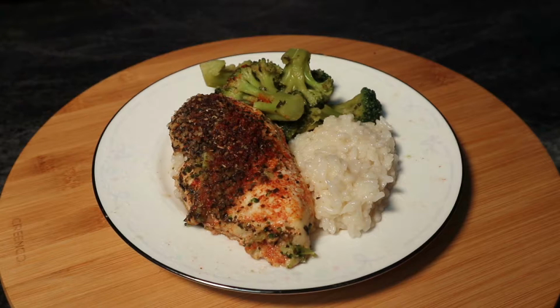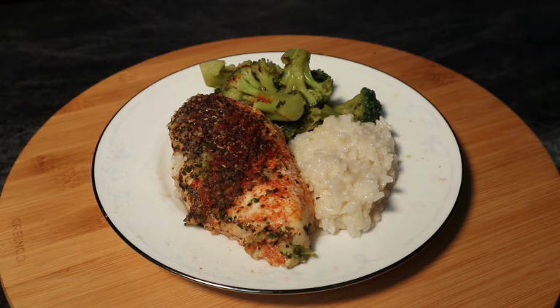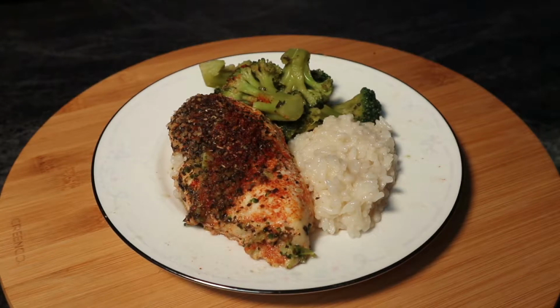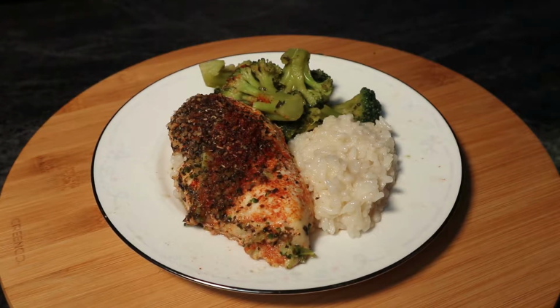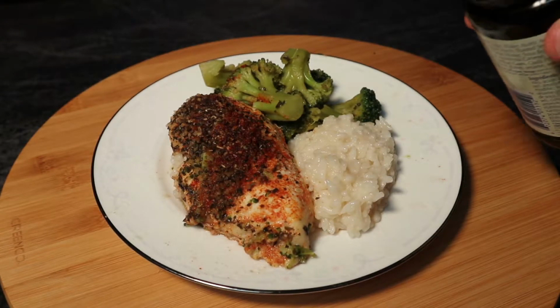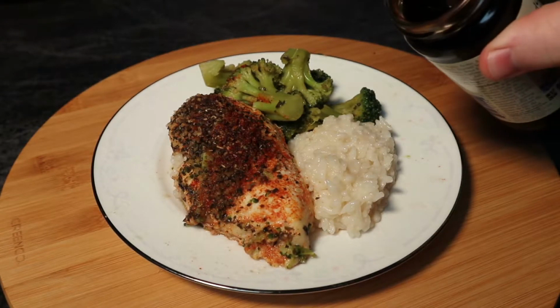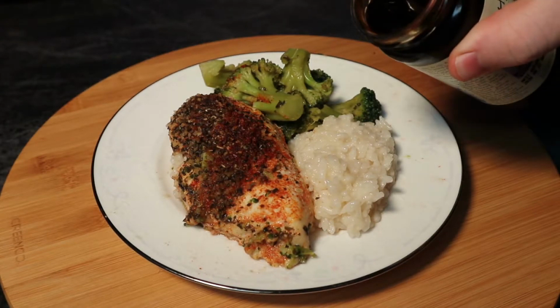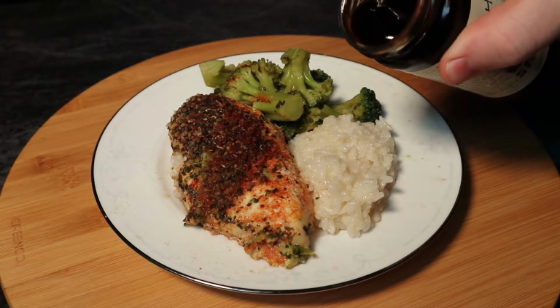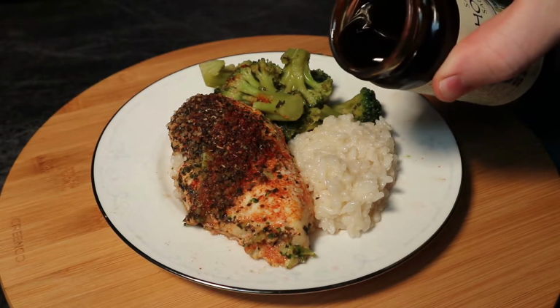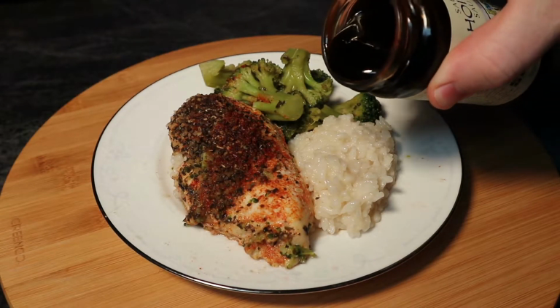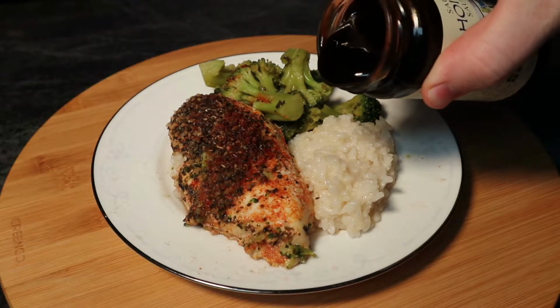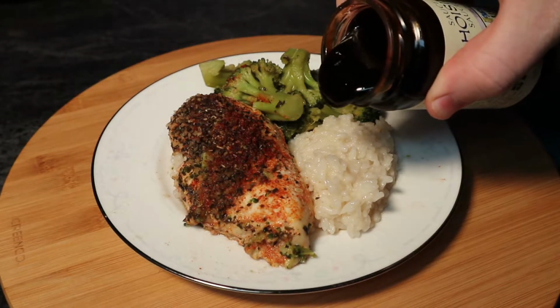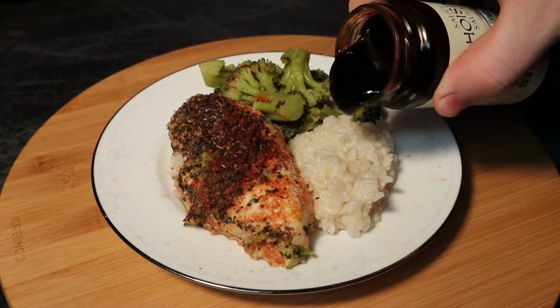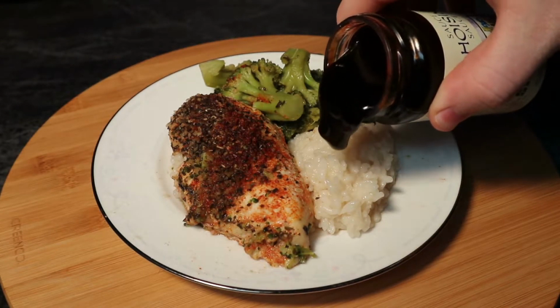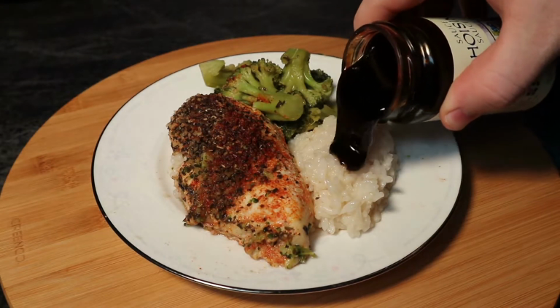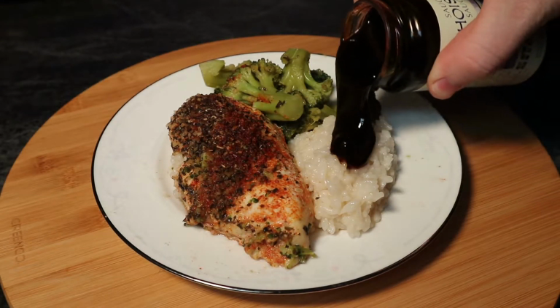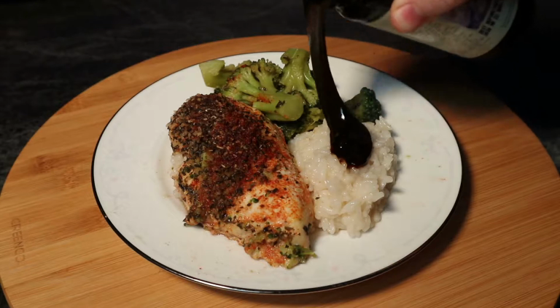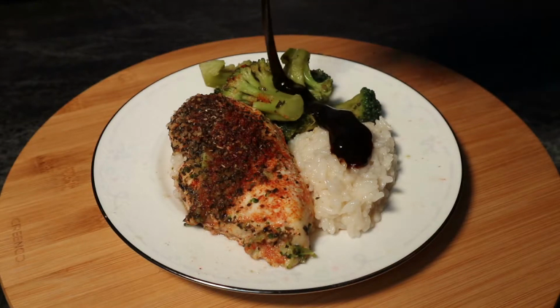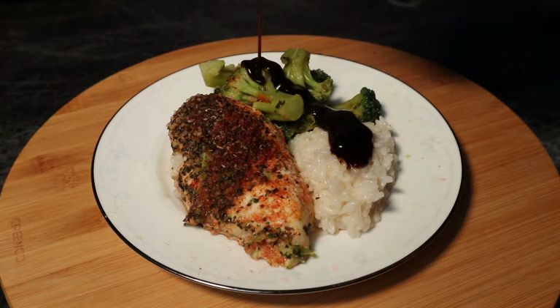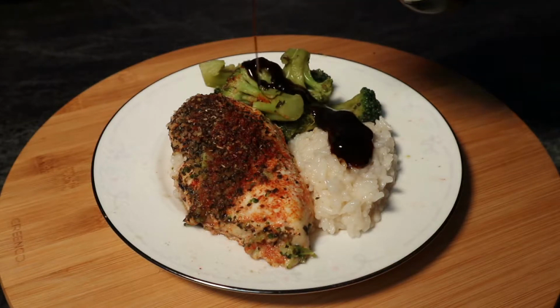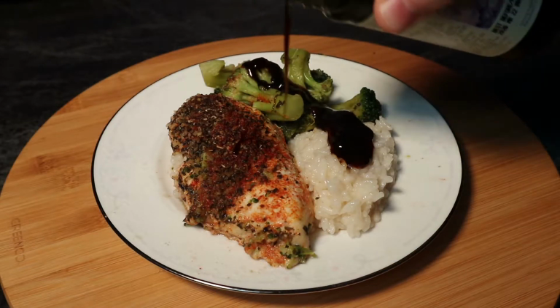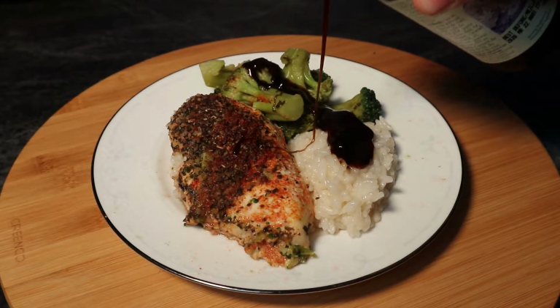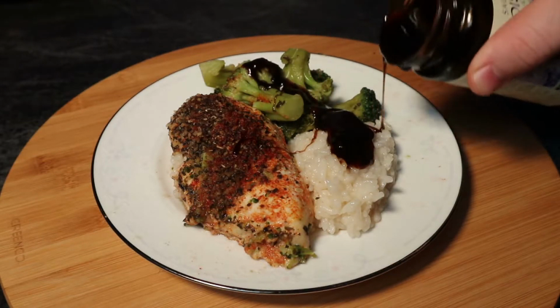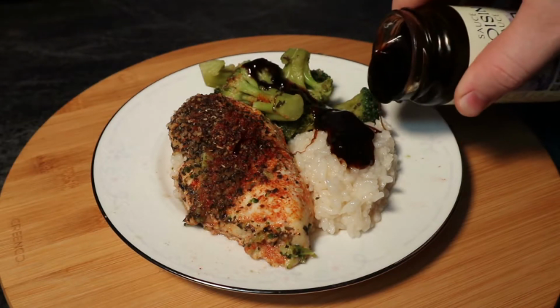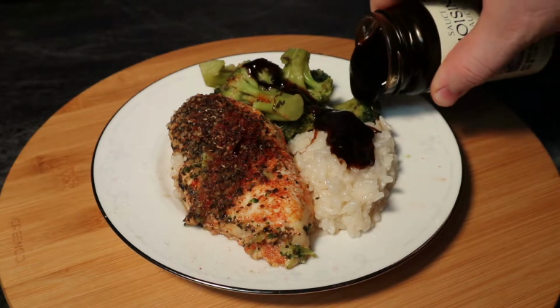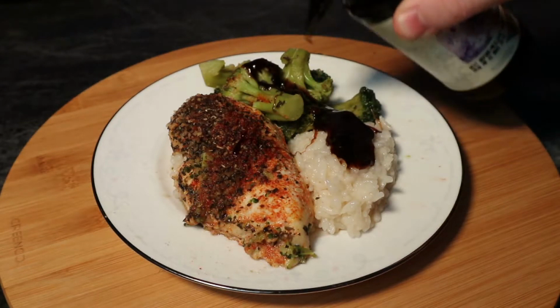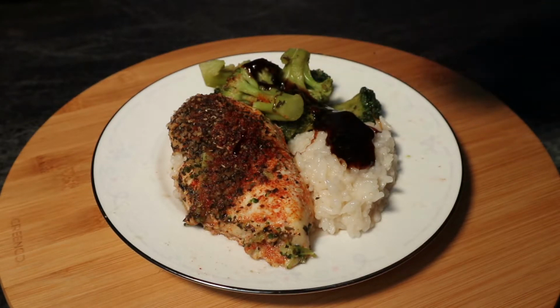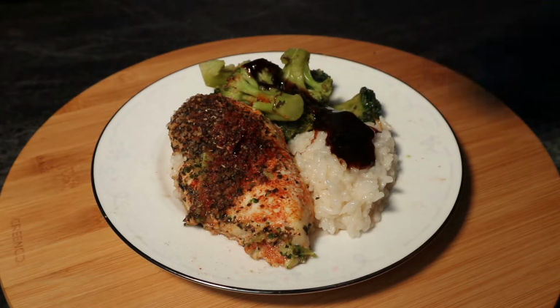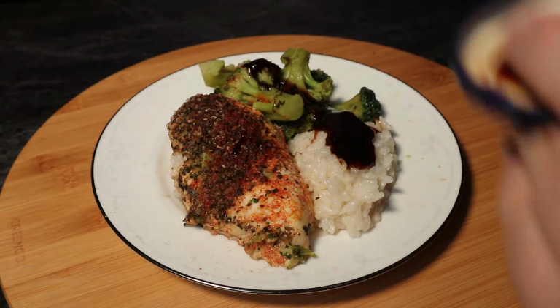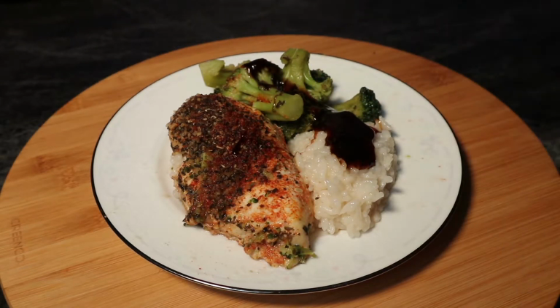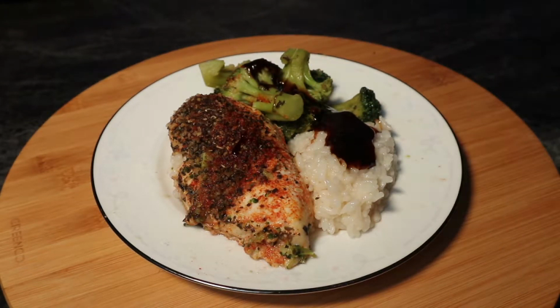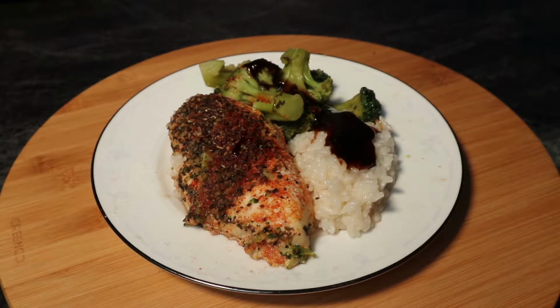Greetings, Mason Storm here. Today I'm going to be demonstrating the moist bake method for cooking chicken and broccoli. Stay tuned.